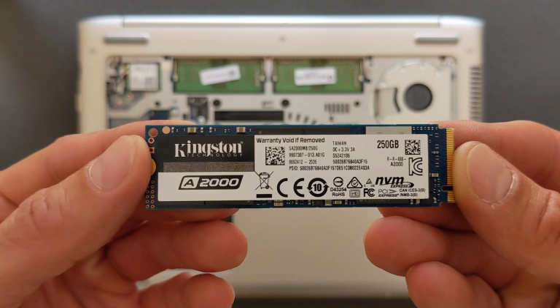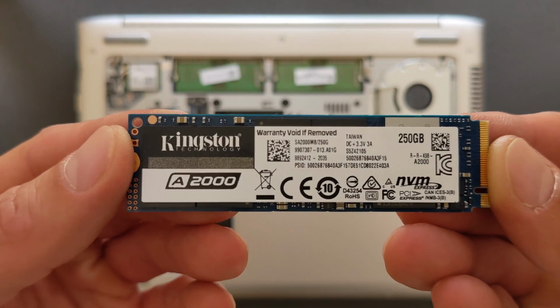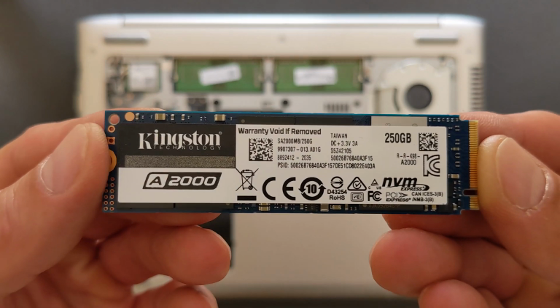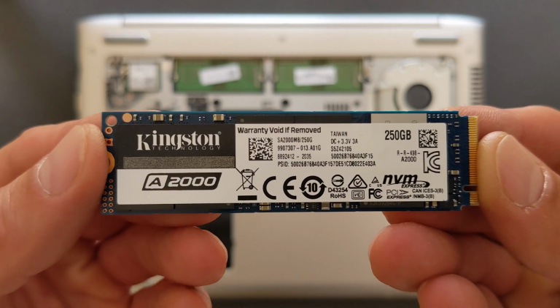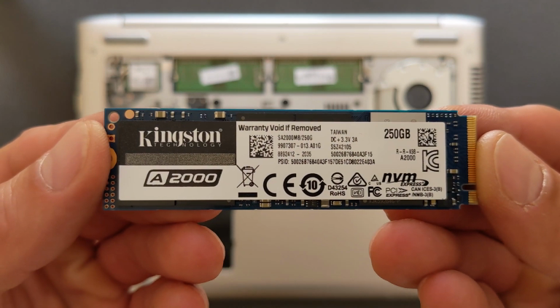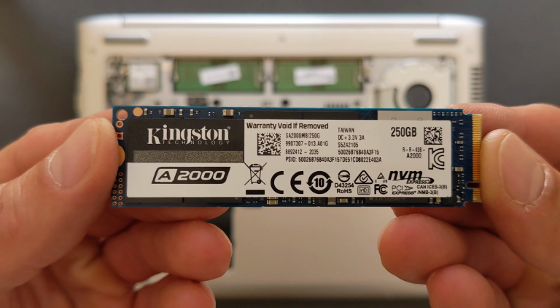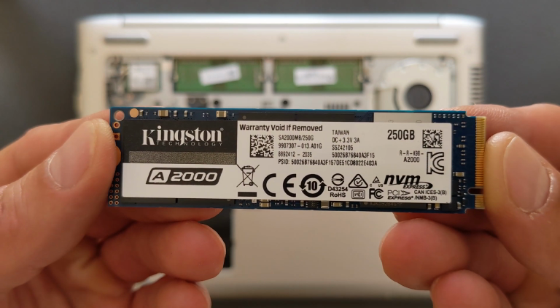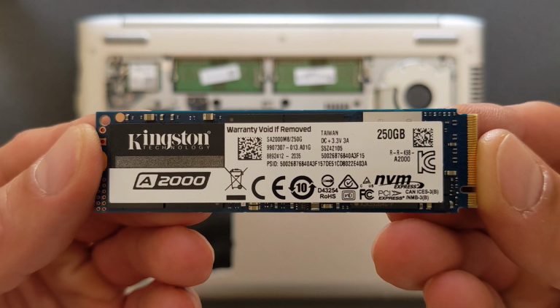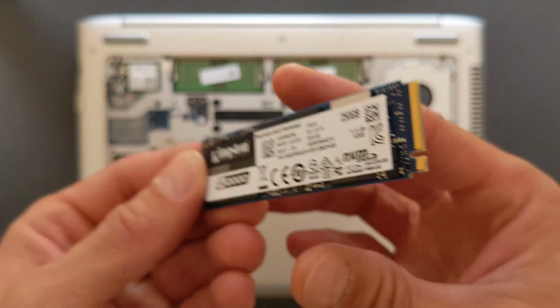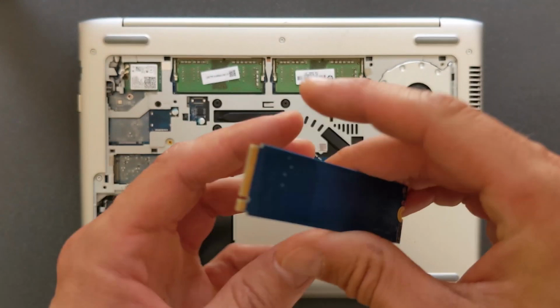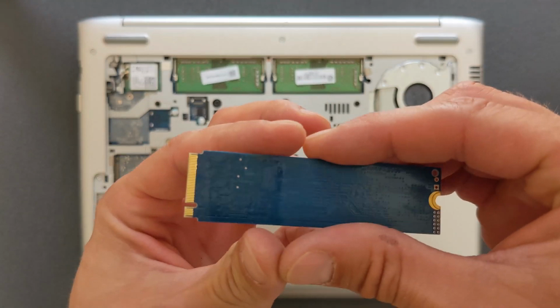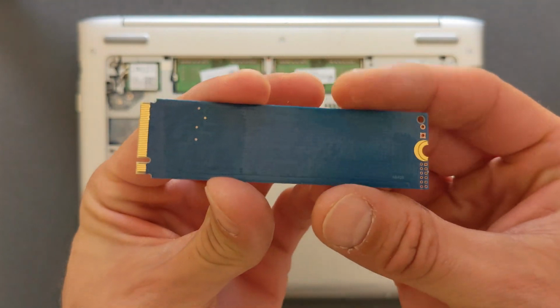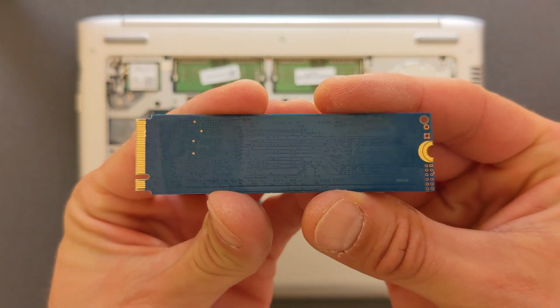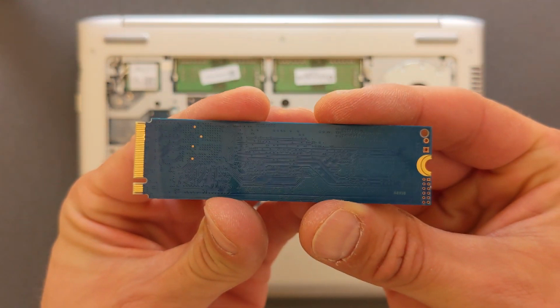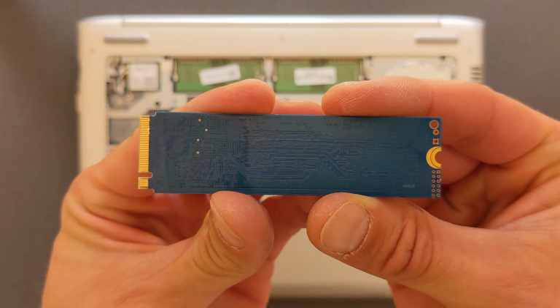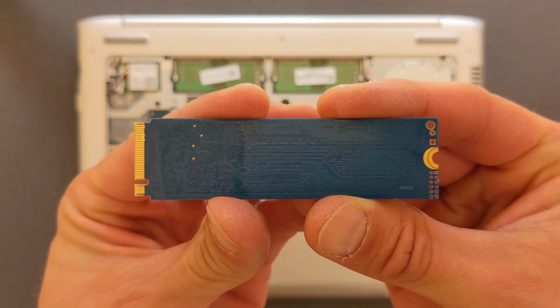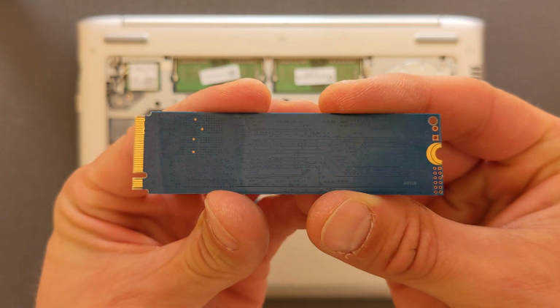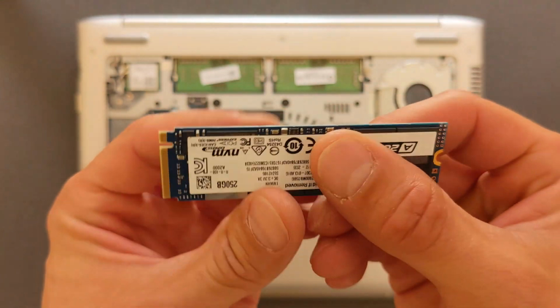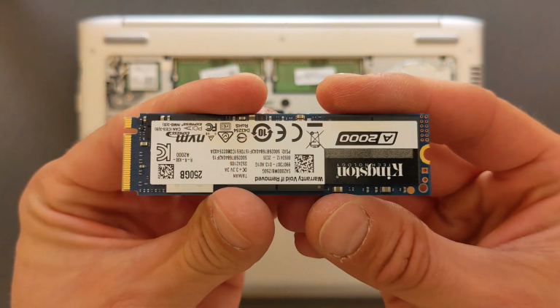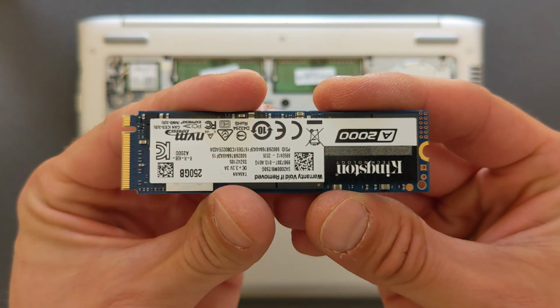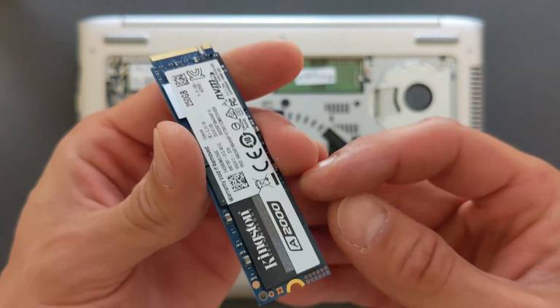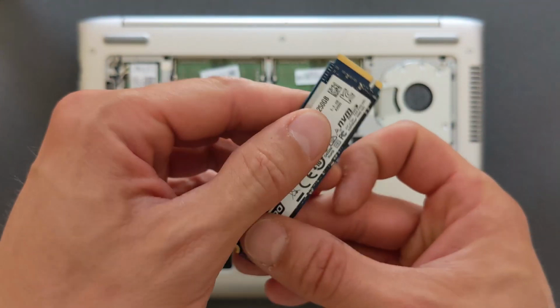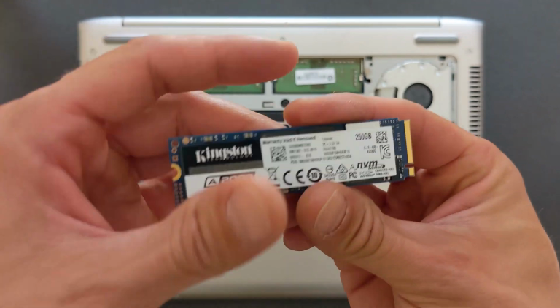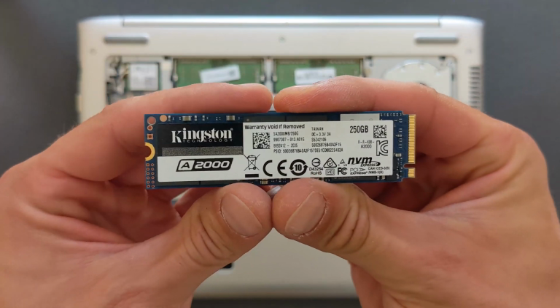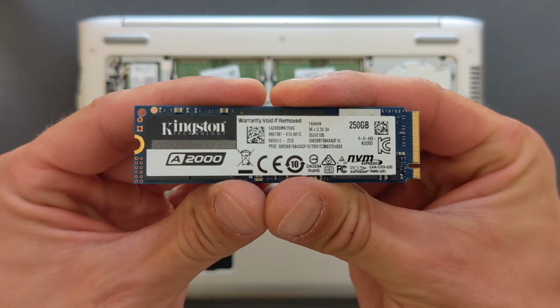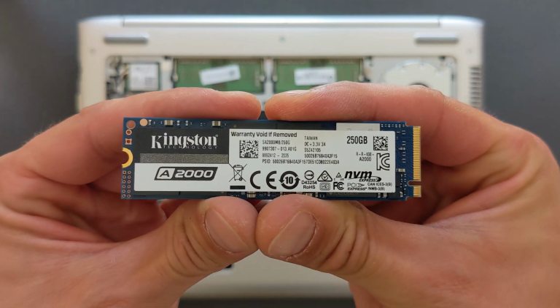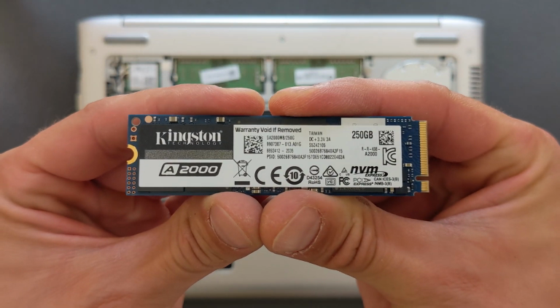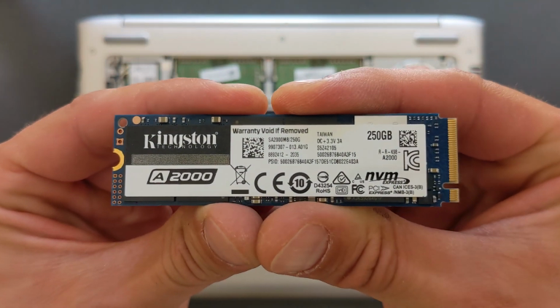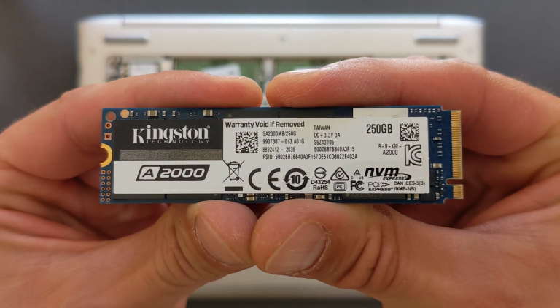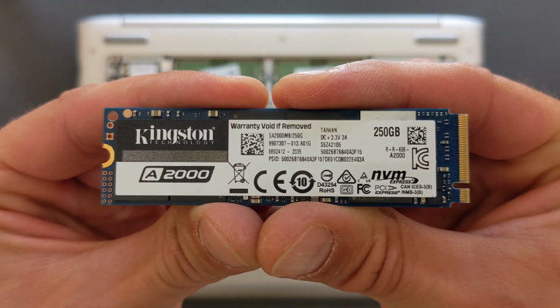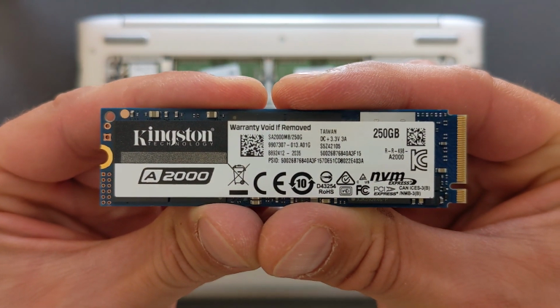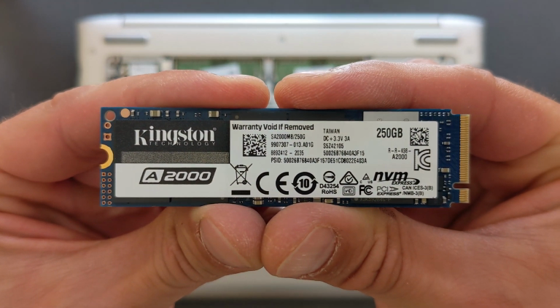I'm going to leave a link in the description, or at least the serial number of it, so you can find it and Google it yourself. They do come in different sizes — 250 gigabytes is okay and enough for me anyway.